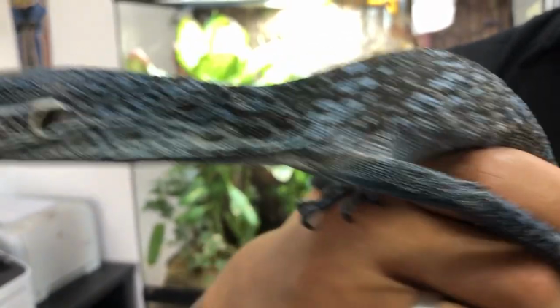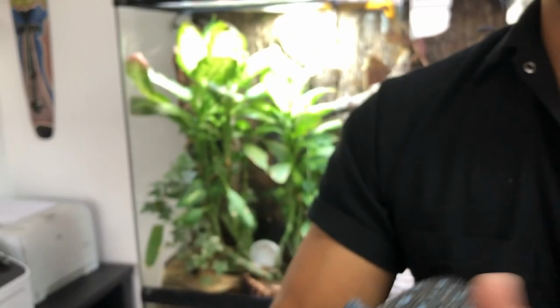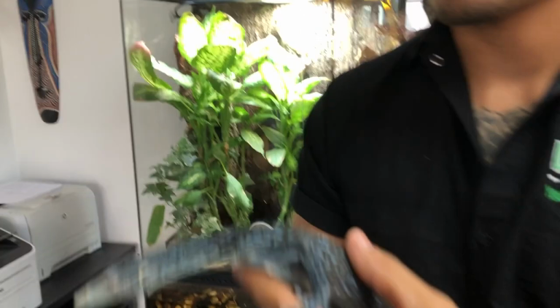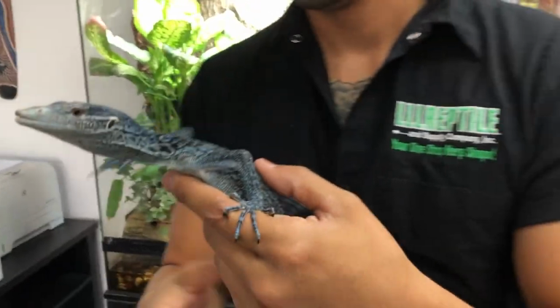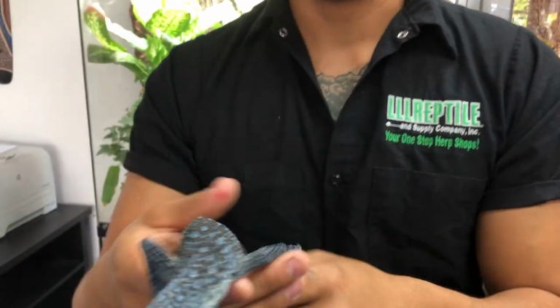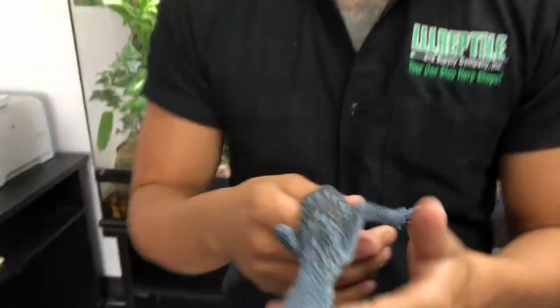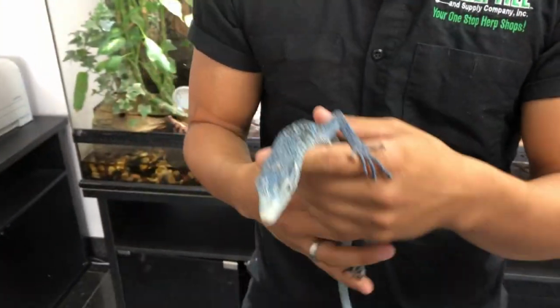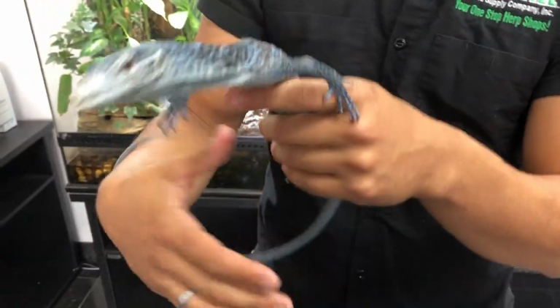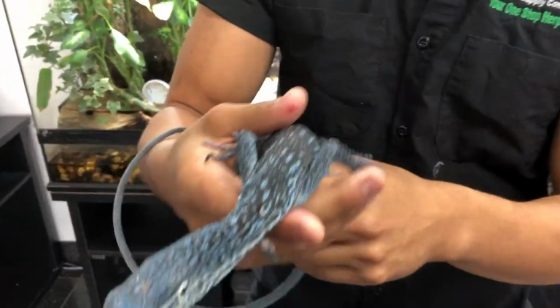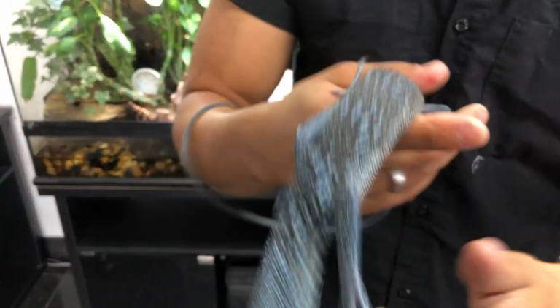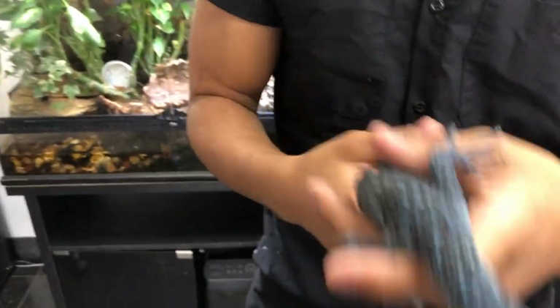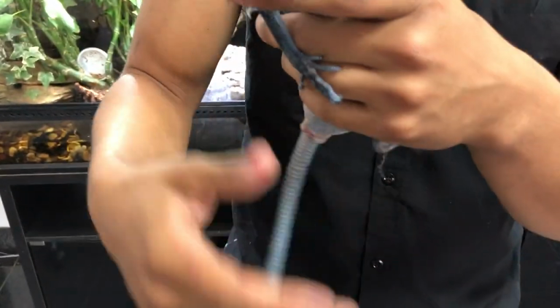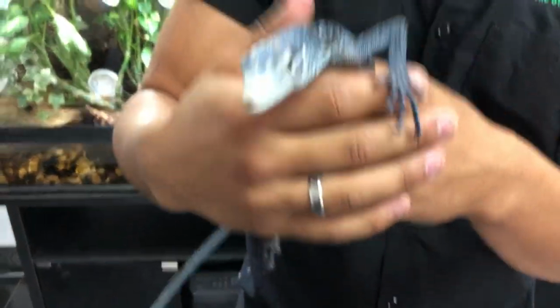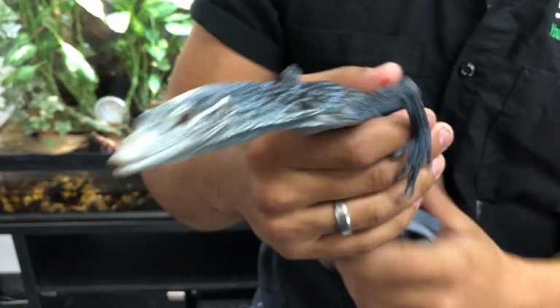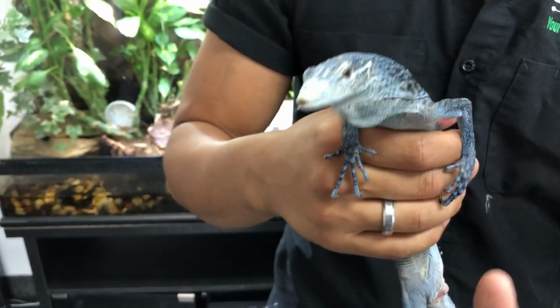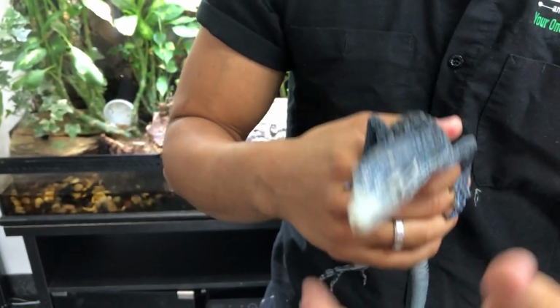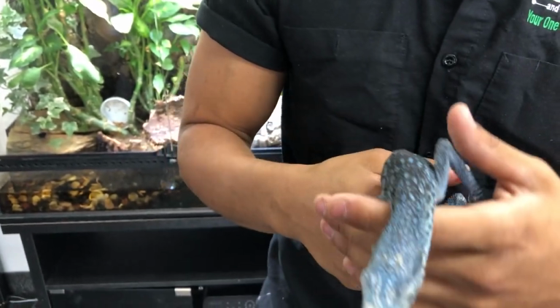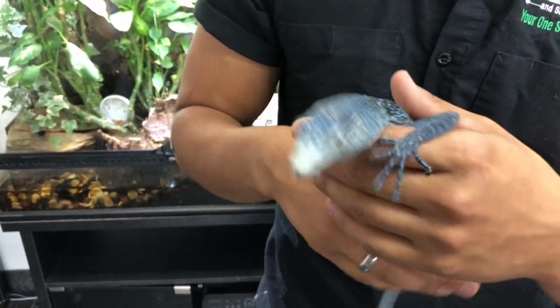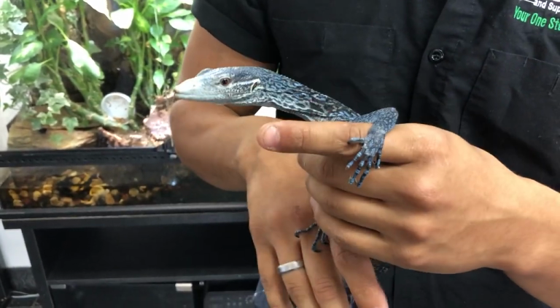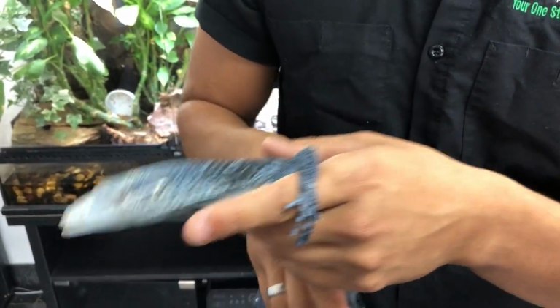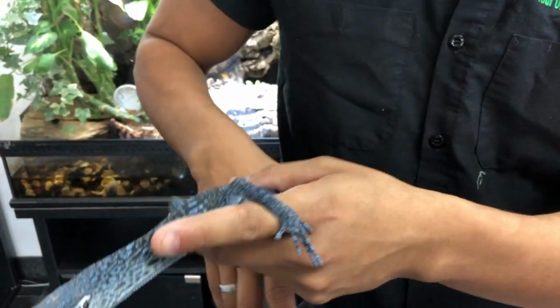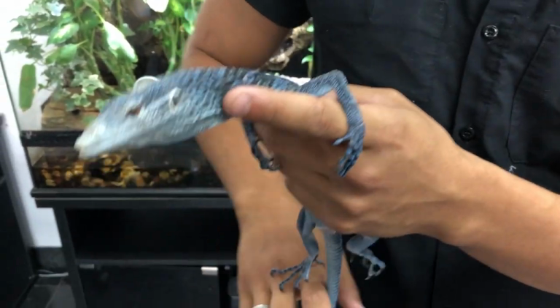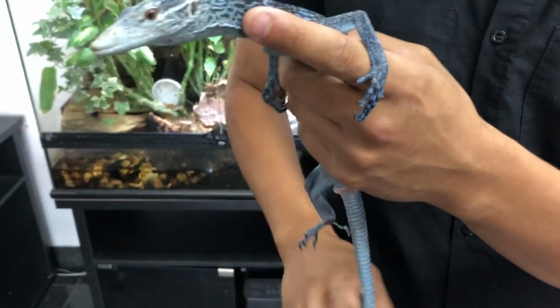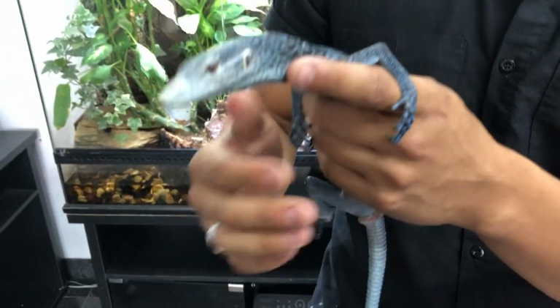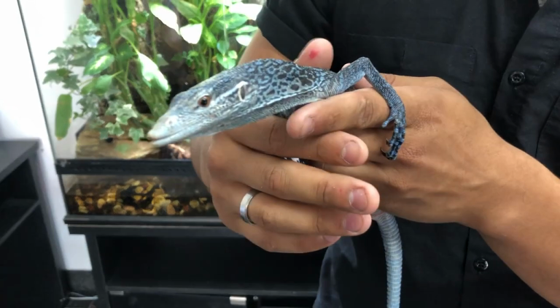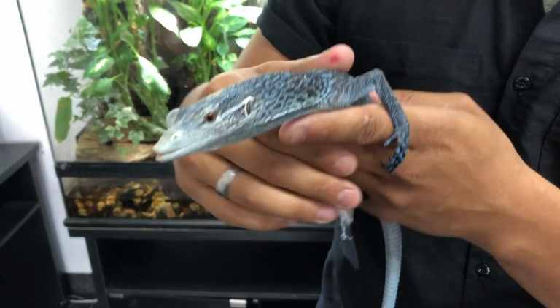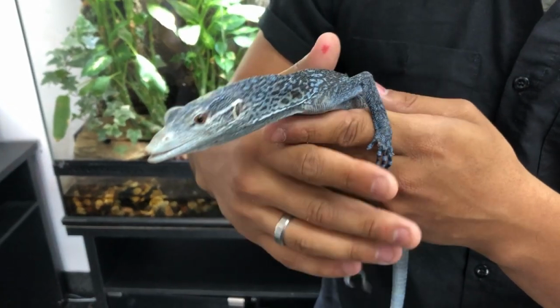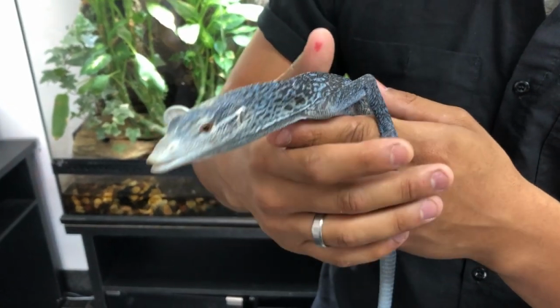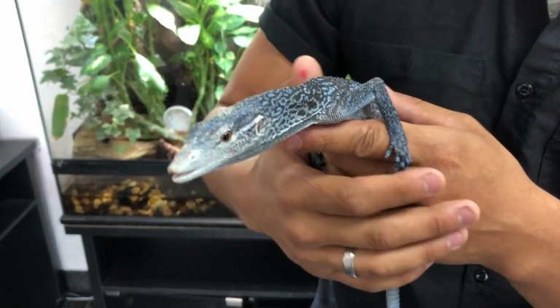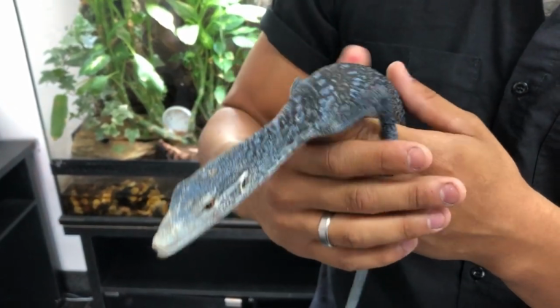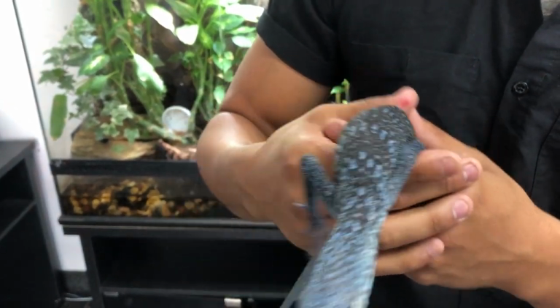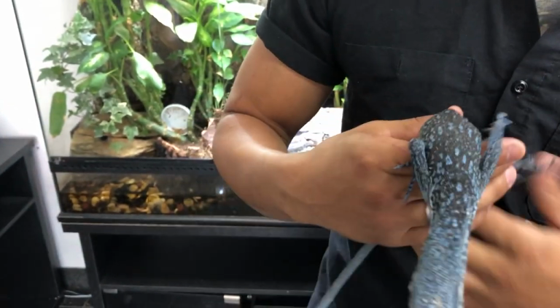A cool thing with these monitors is they are very, very smart, very keen animals. It's not uncommon to see them digging through cork or digging through their wood trying to get a mealworm that's stuck in a crevice, and just about every single time they will get it out. These are very smart animals.